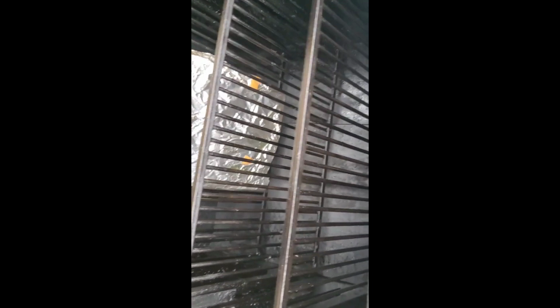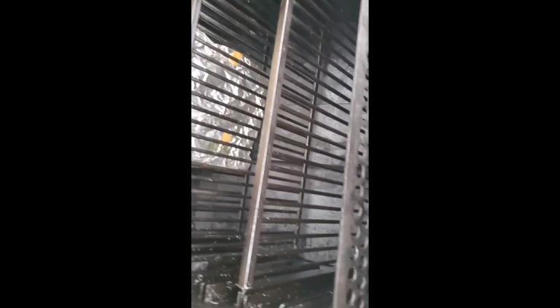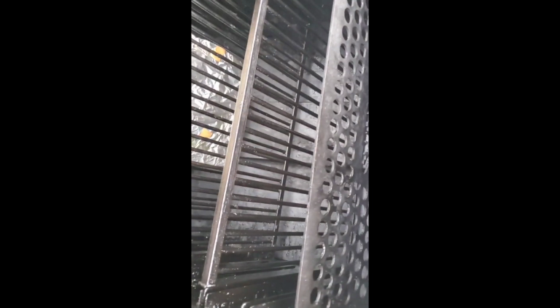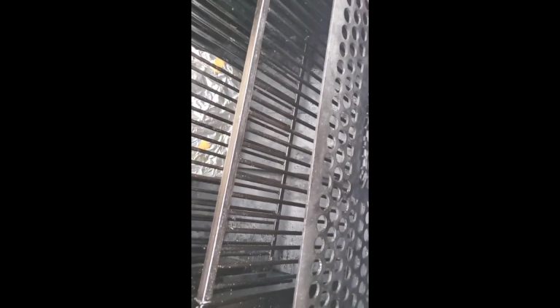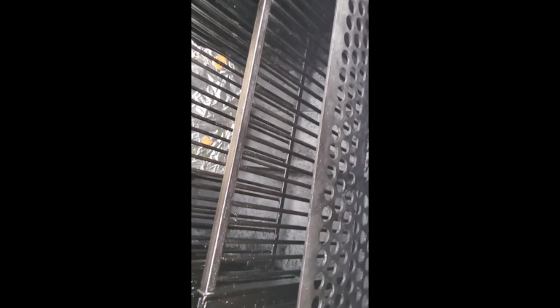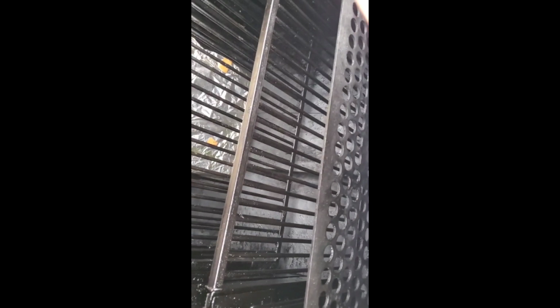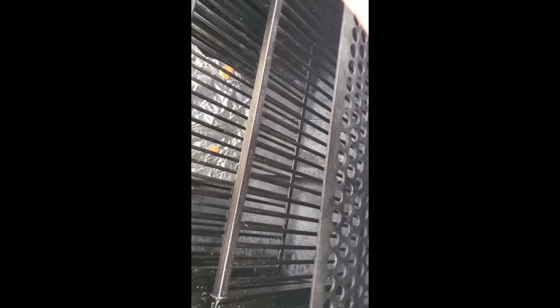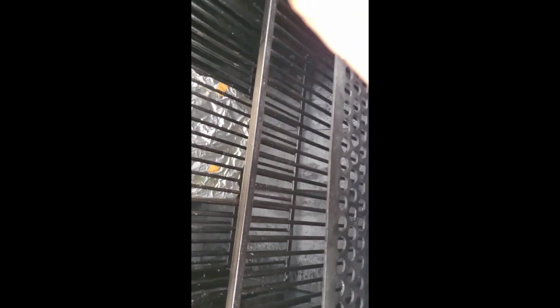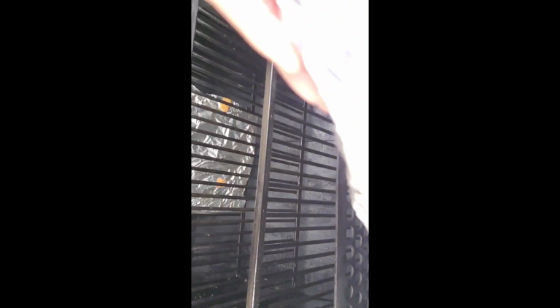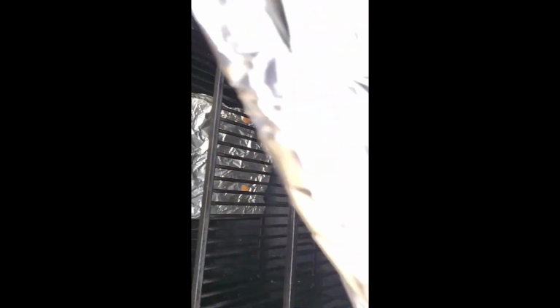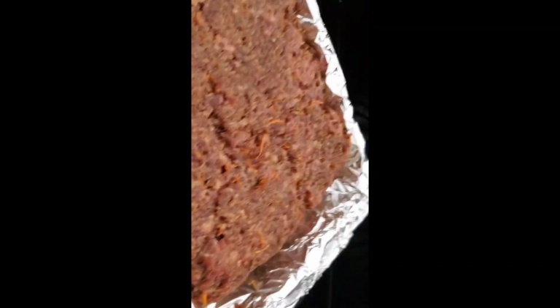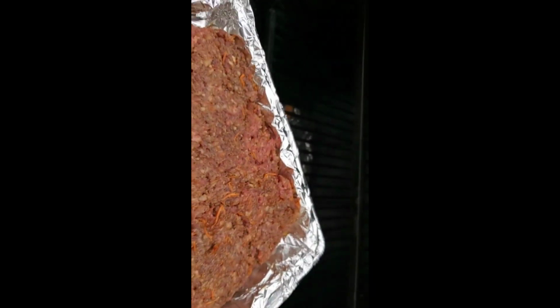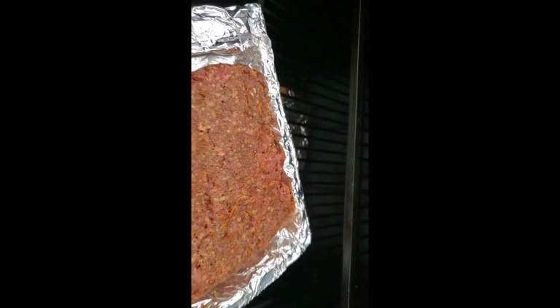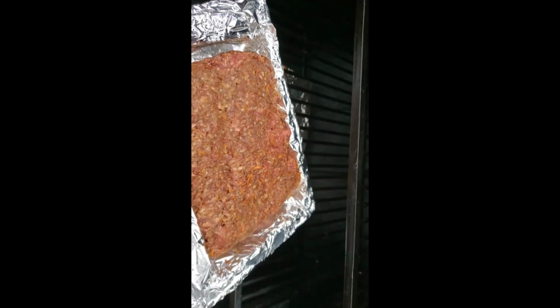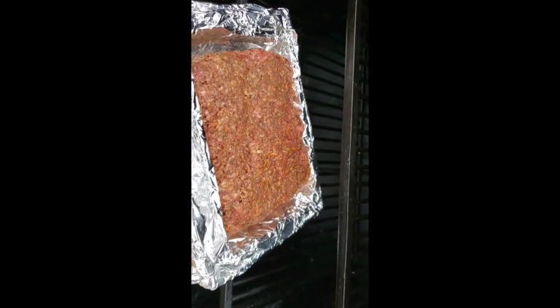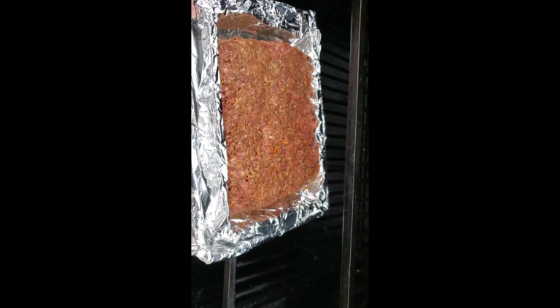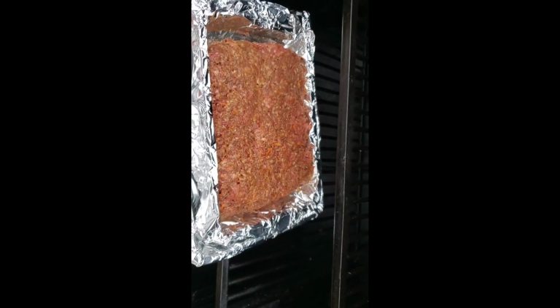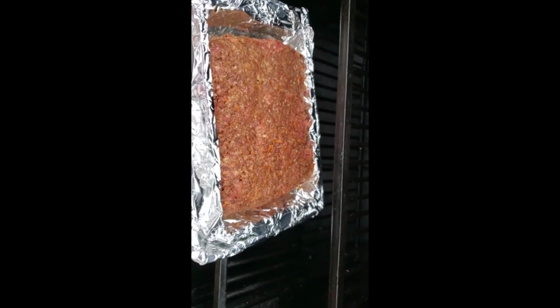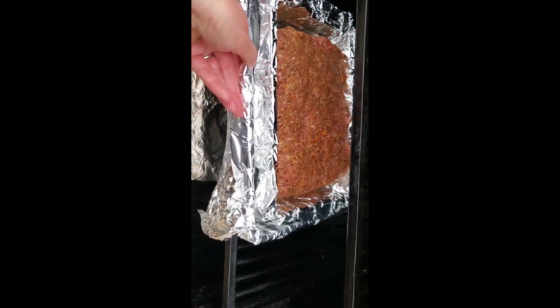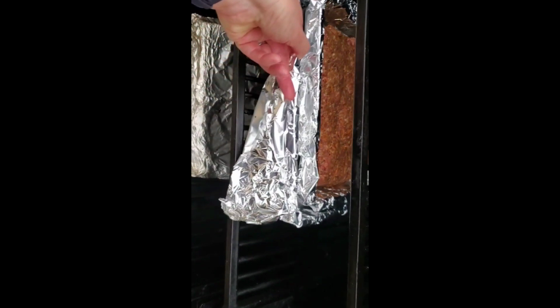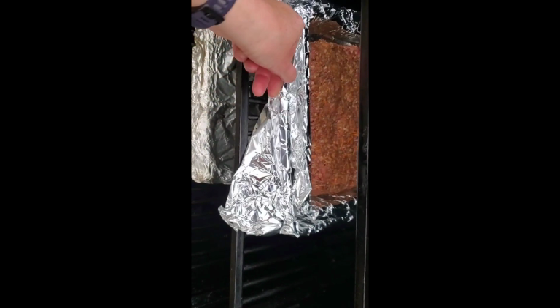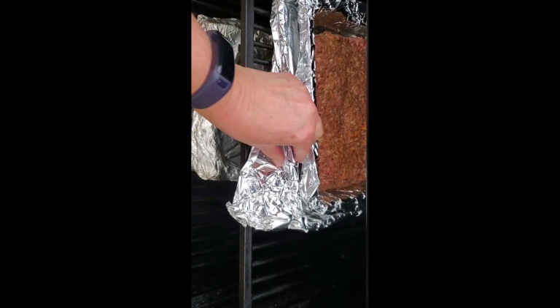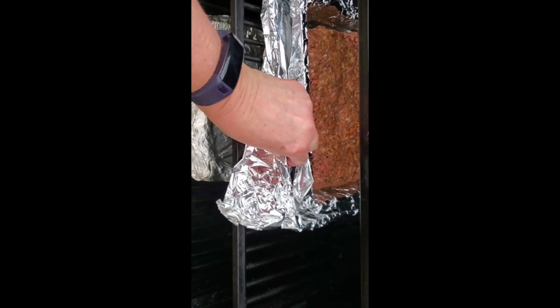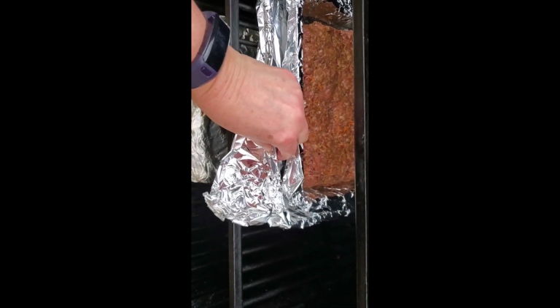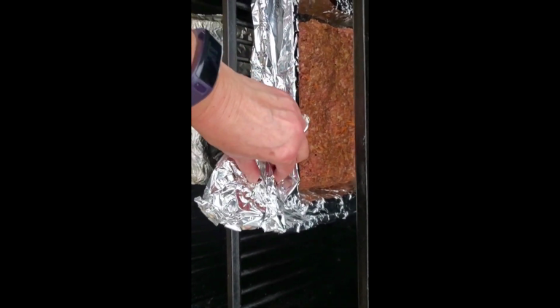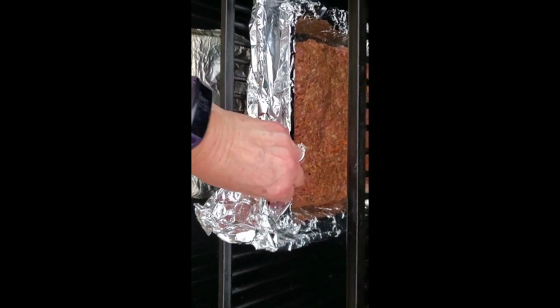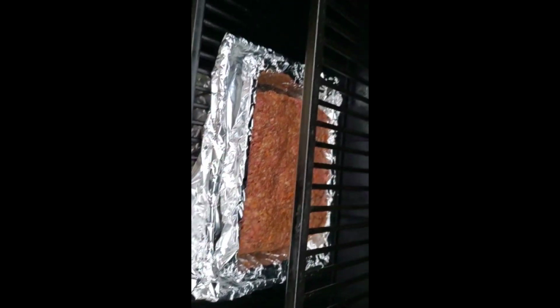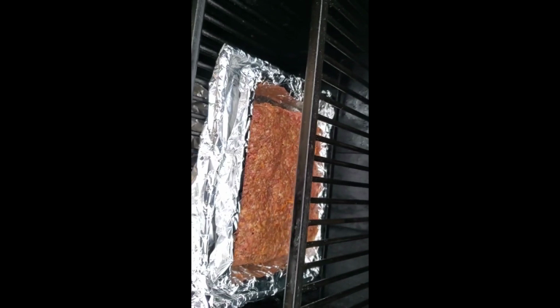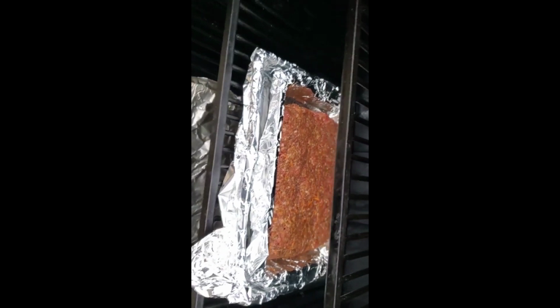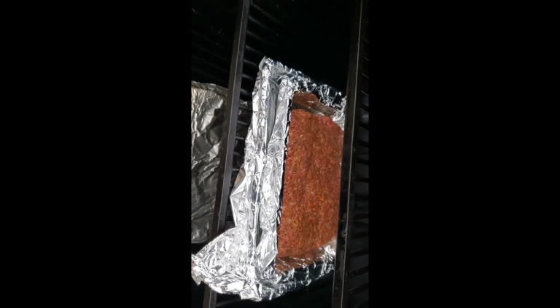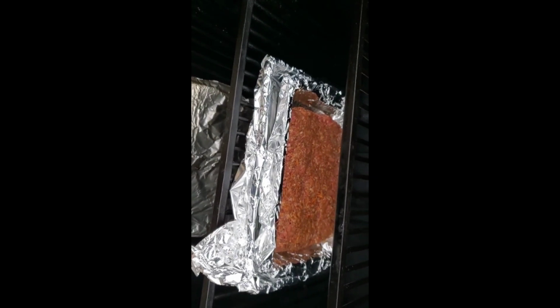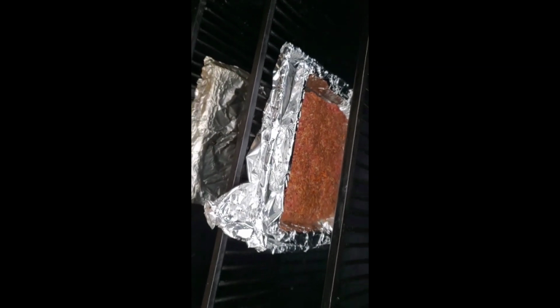We've got our smoker going at roughly 325 degrees. It's a two-pound meatloaf. It's going to be delicious.